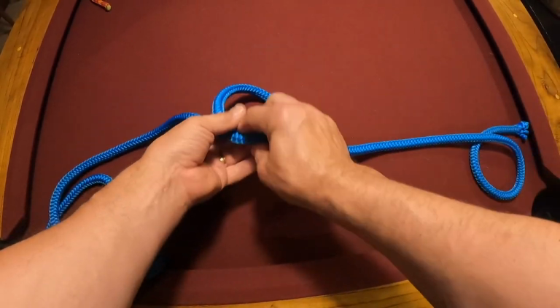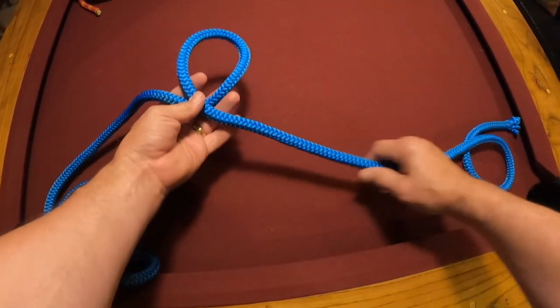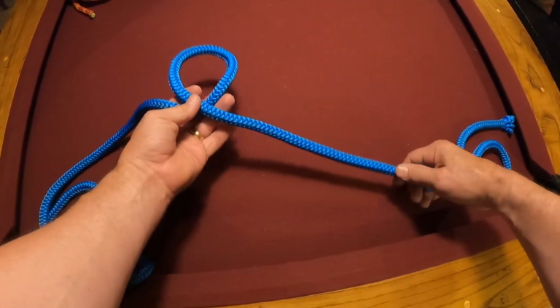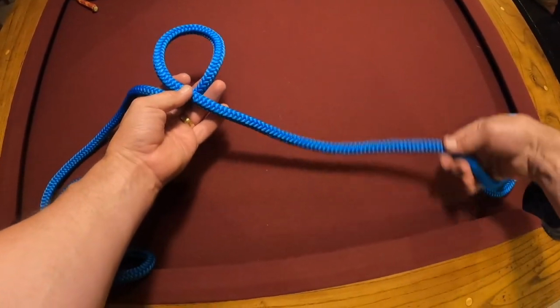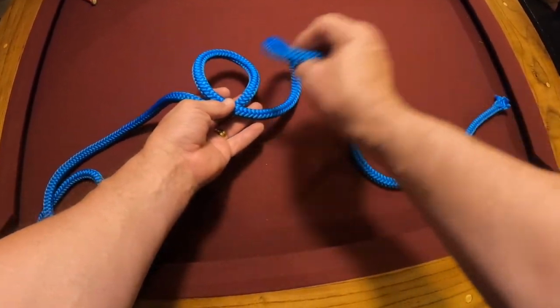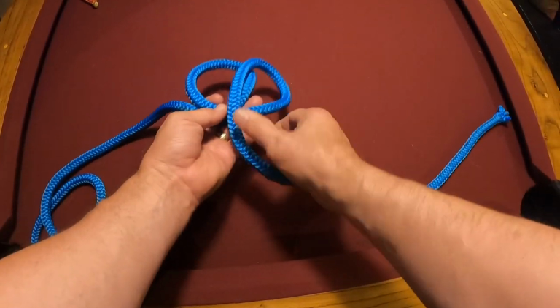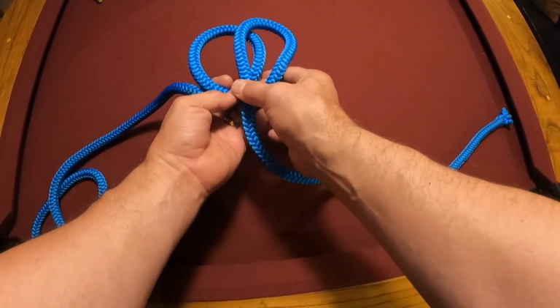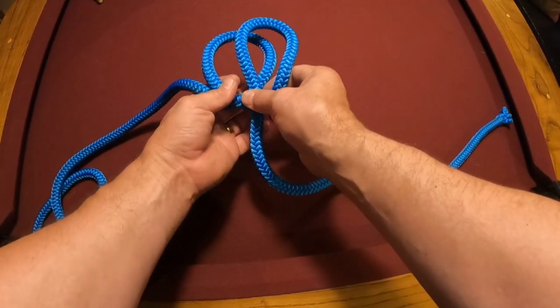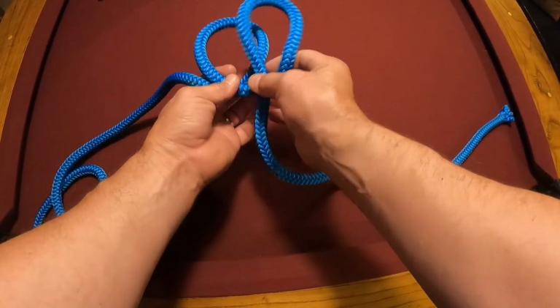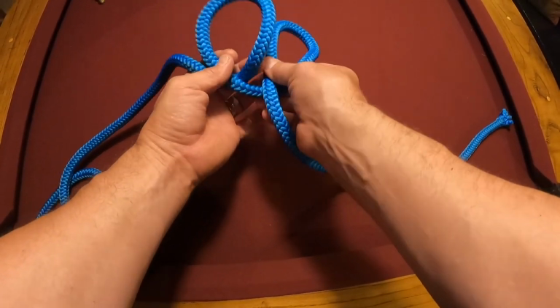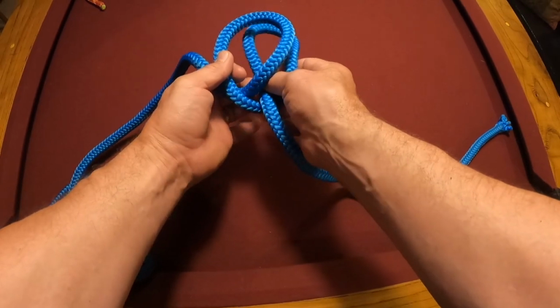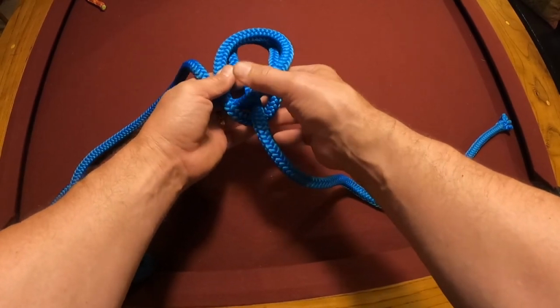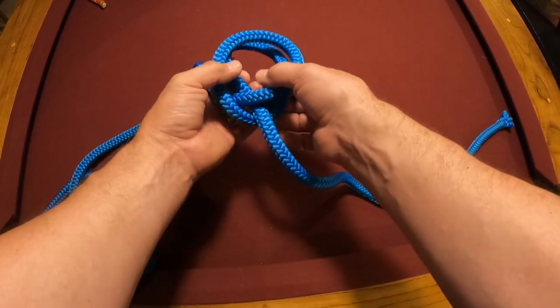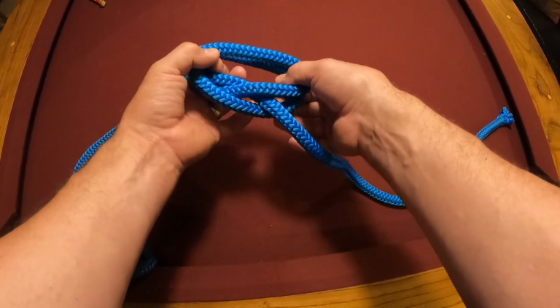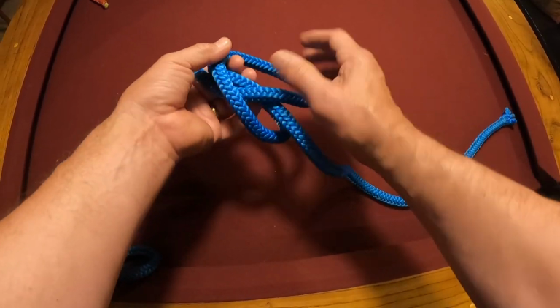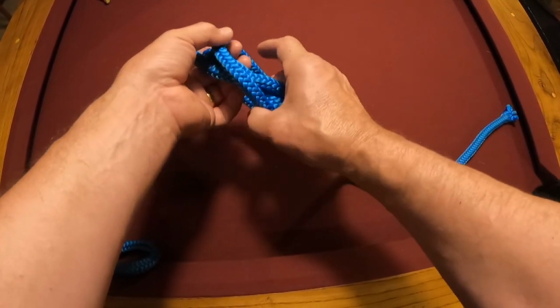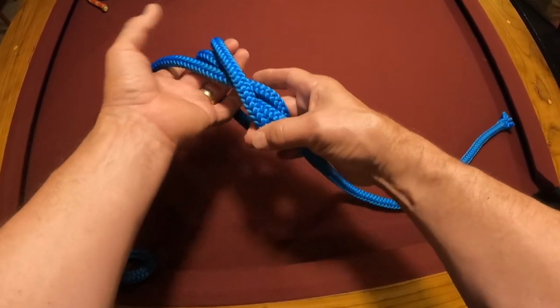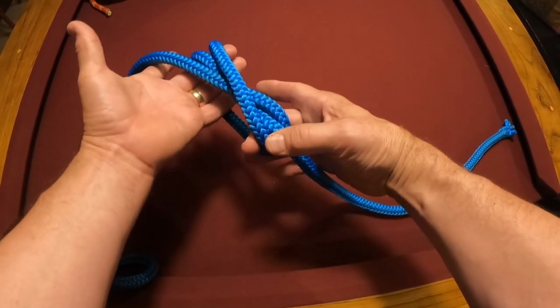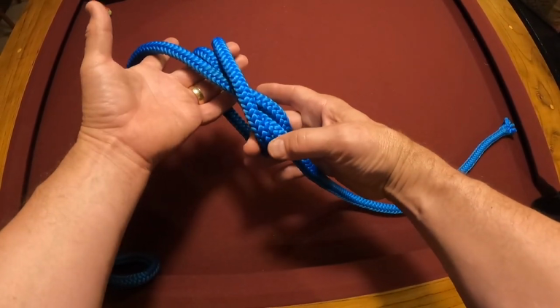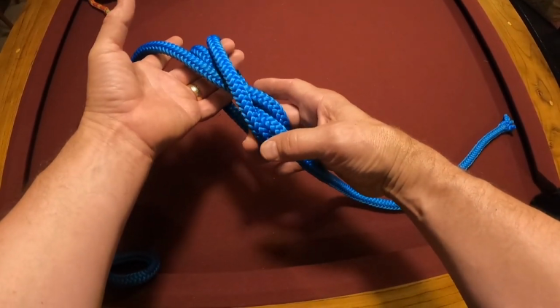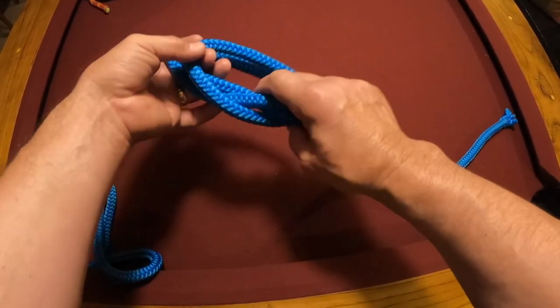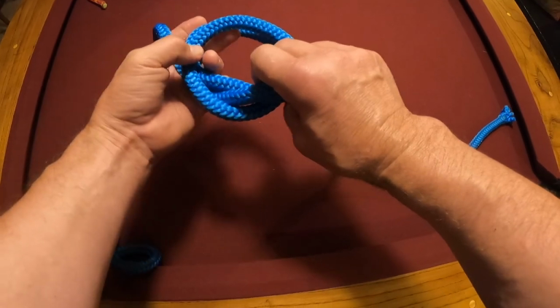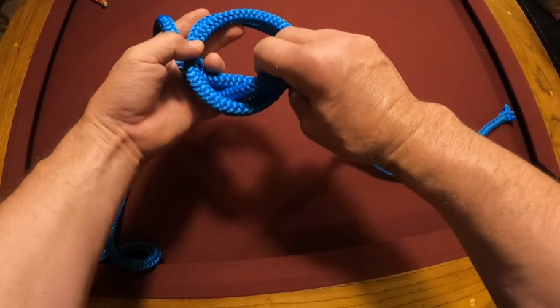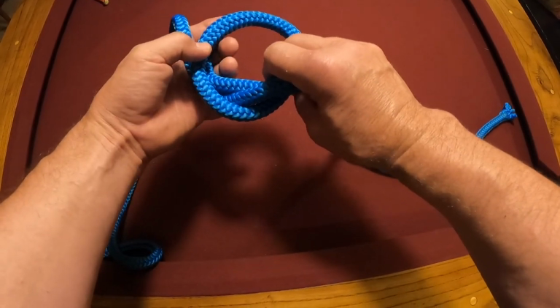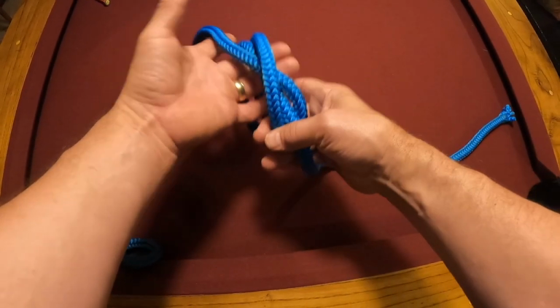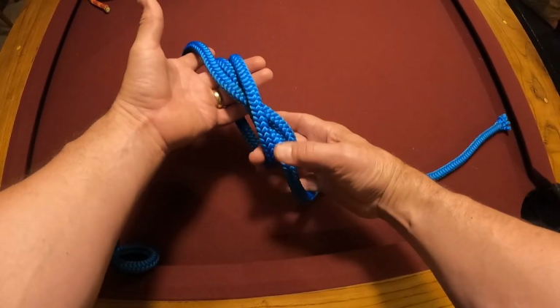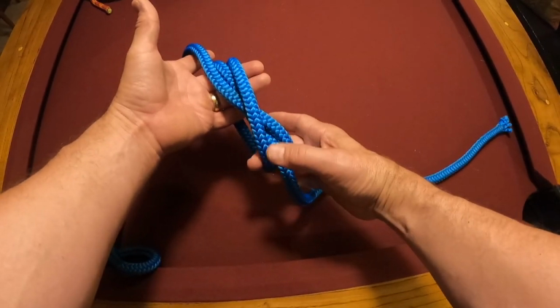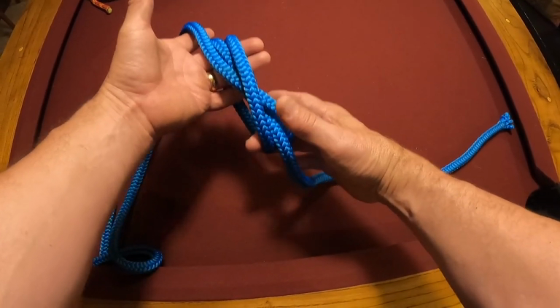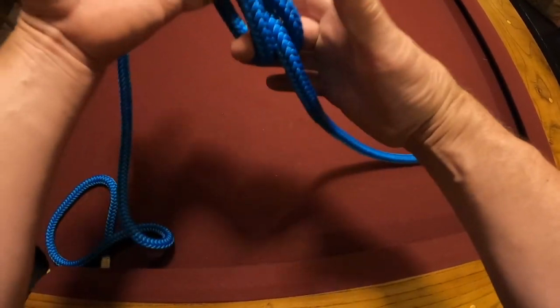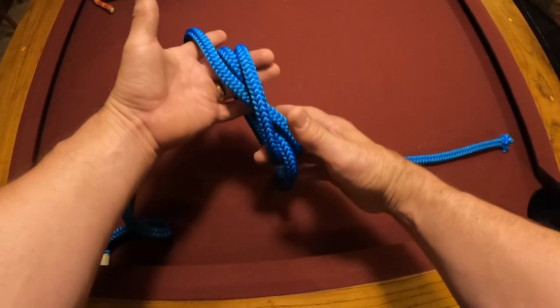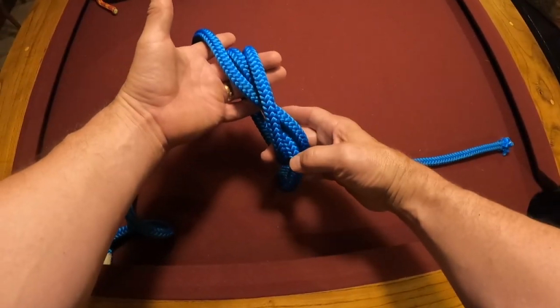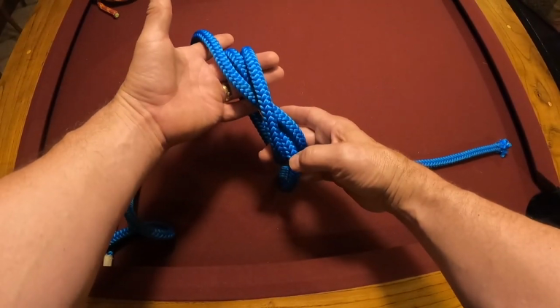One round turn, second round turn, invert them, and that is your clove hitch. You can put something in the circle and haul it up the tree.